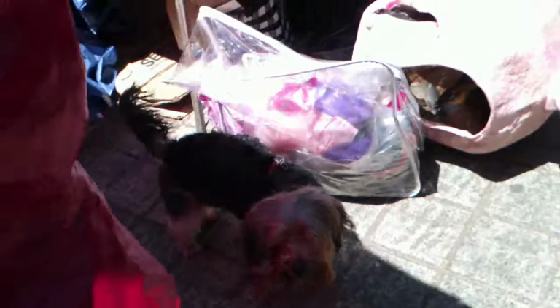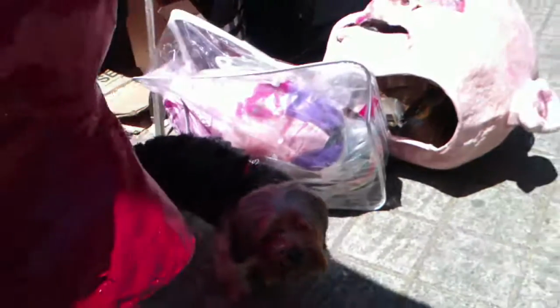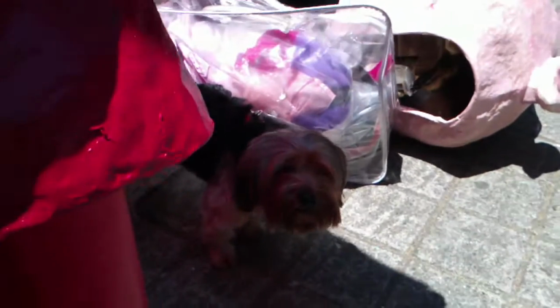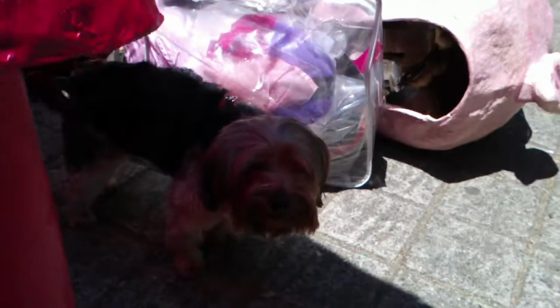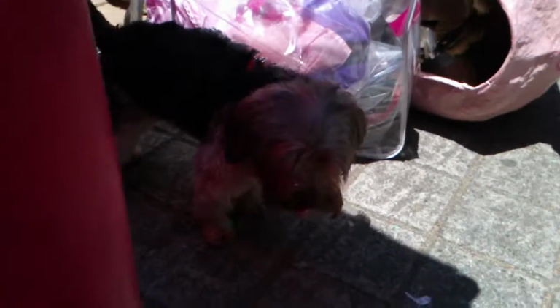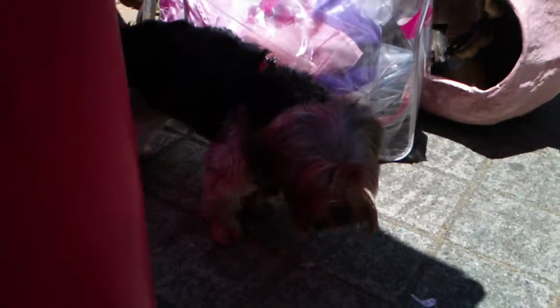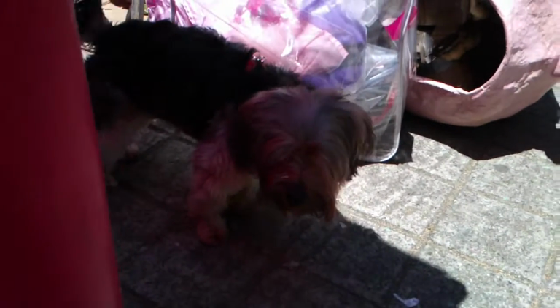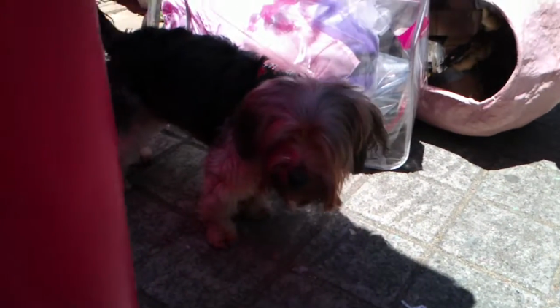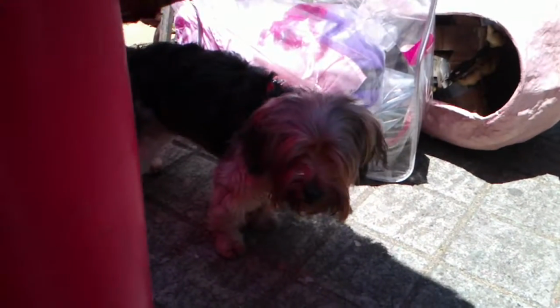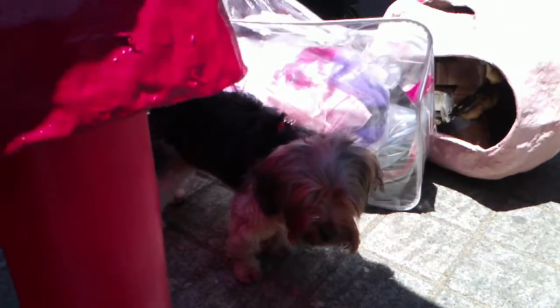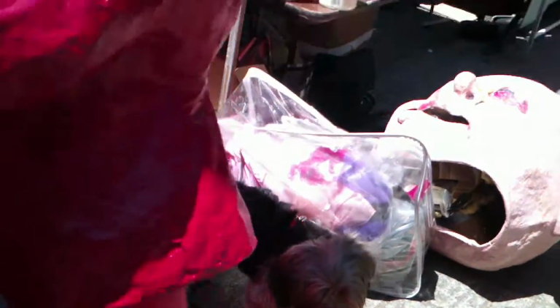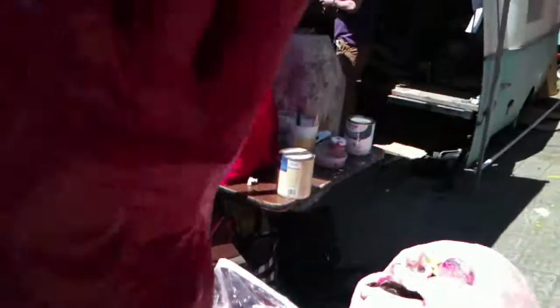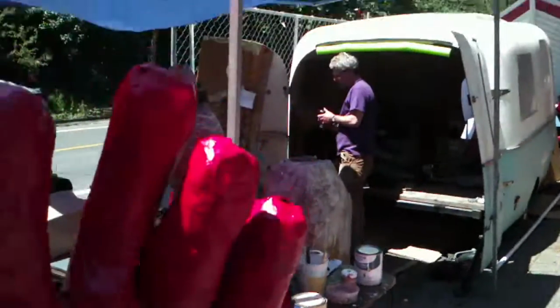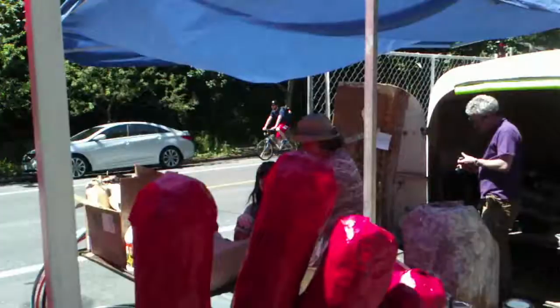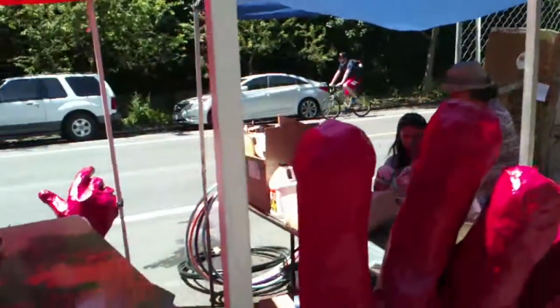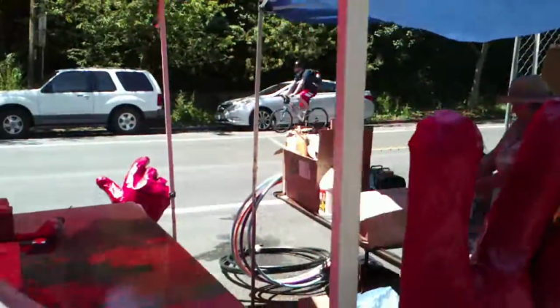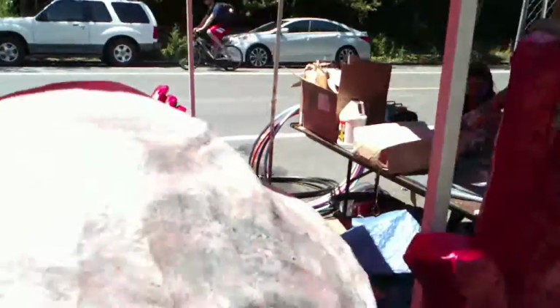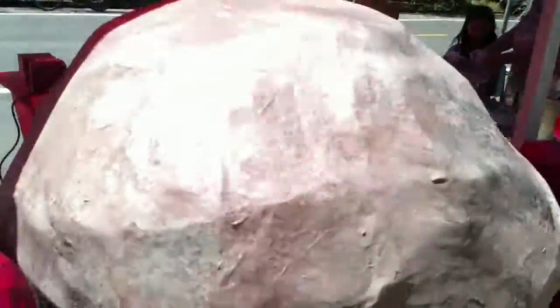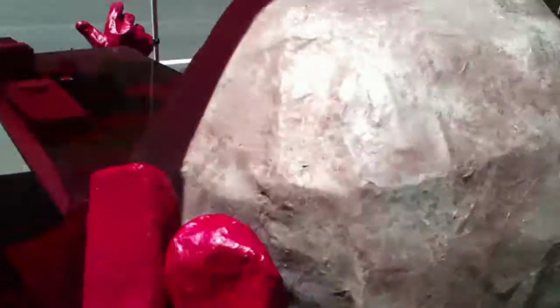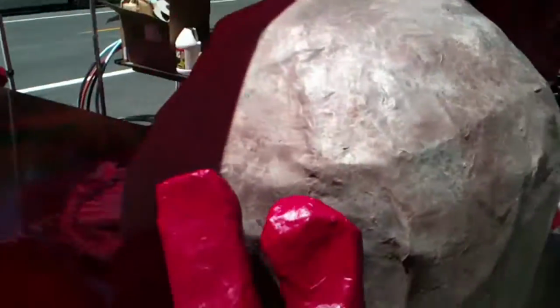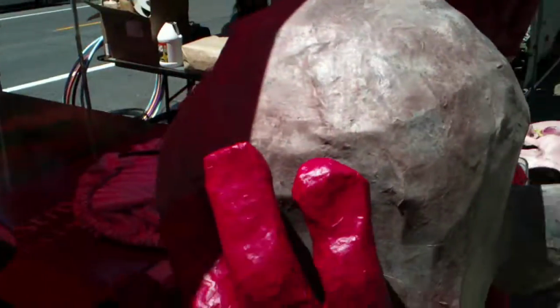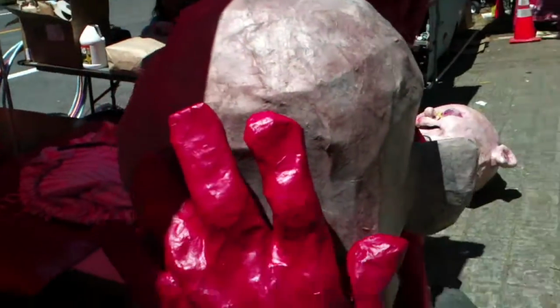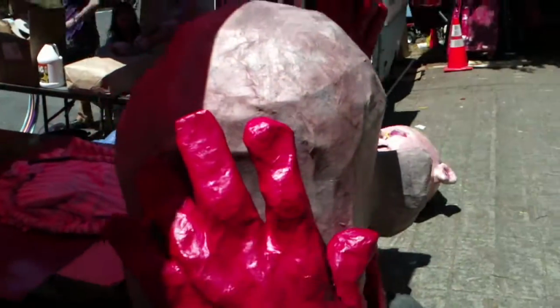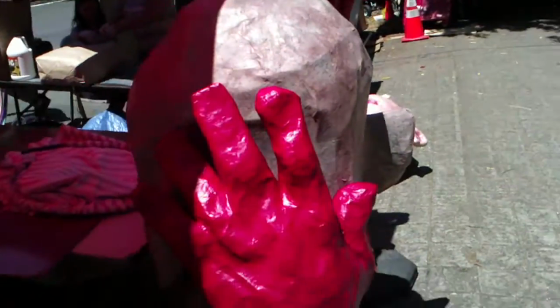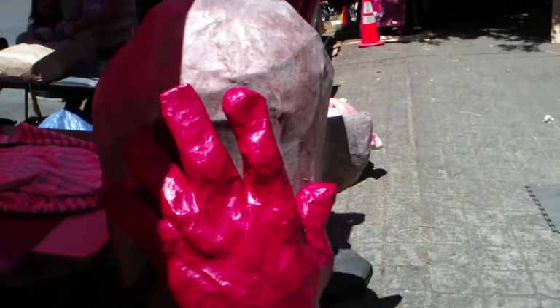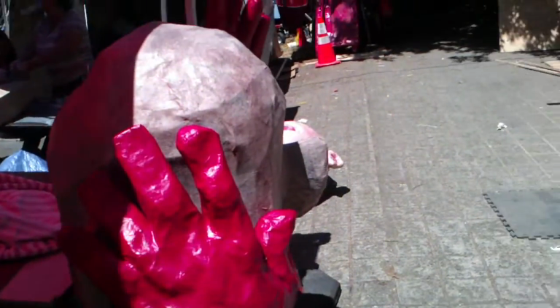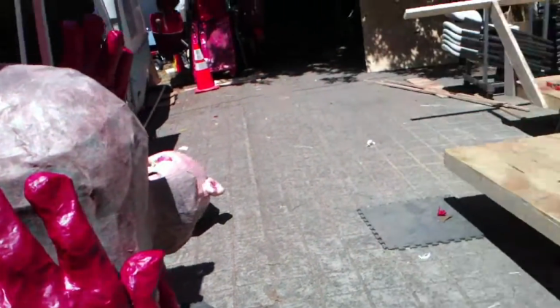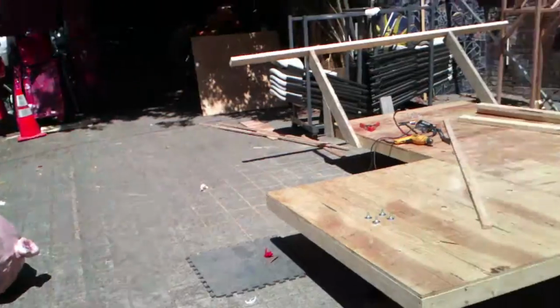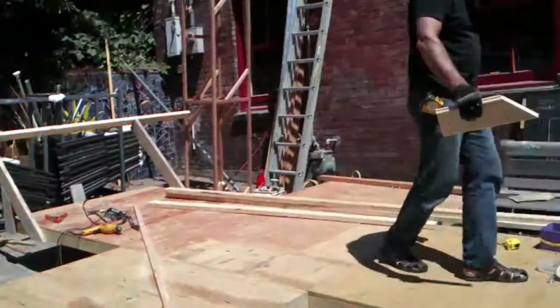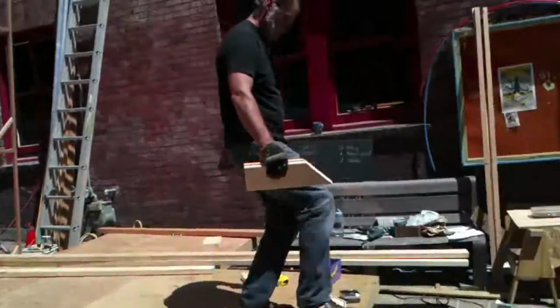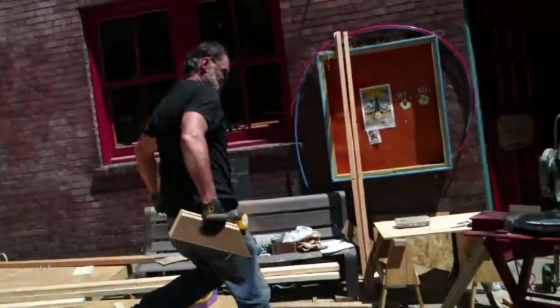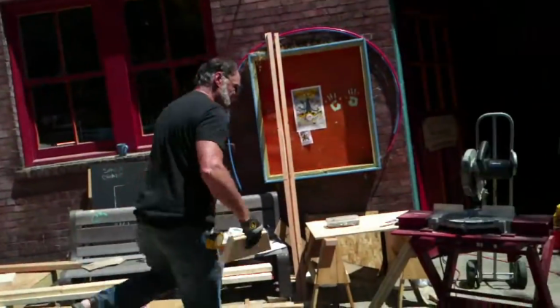Here we are — even this little dog's getting ready for the parade. Now this, these are paper mache. They're building everything out and he's creating that.